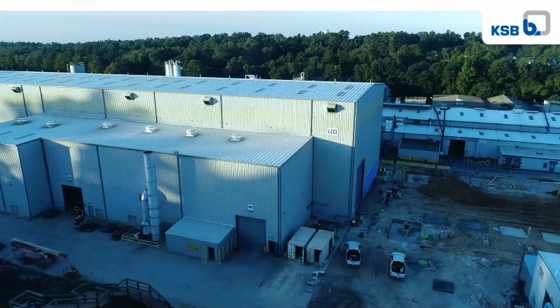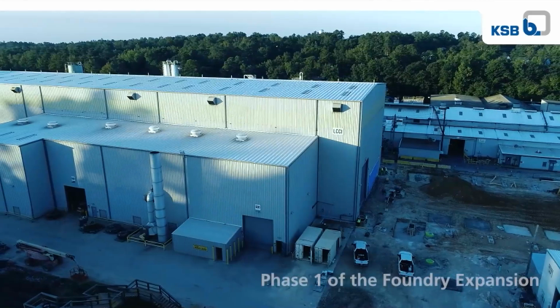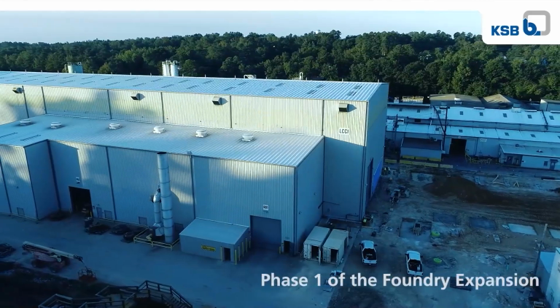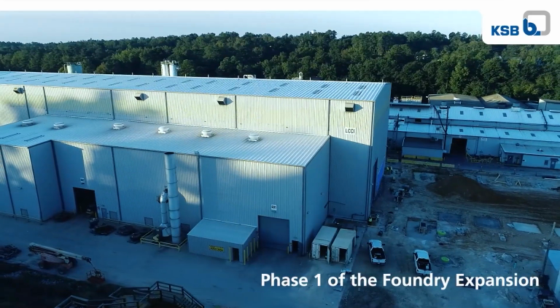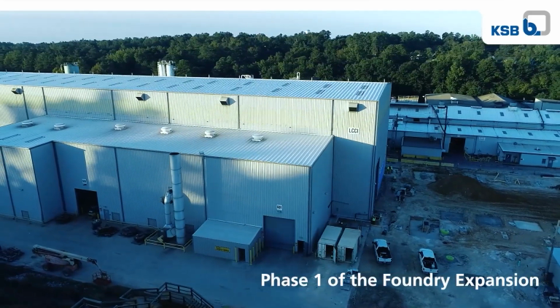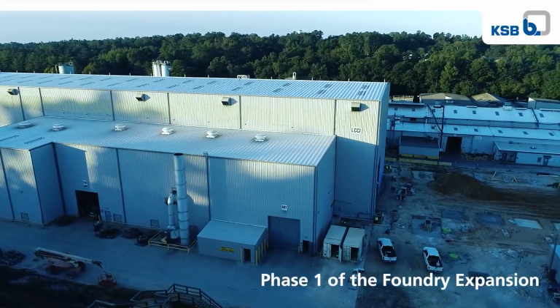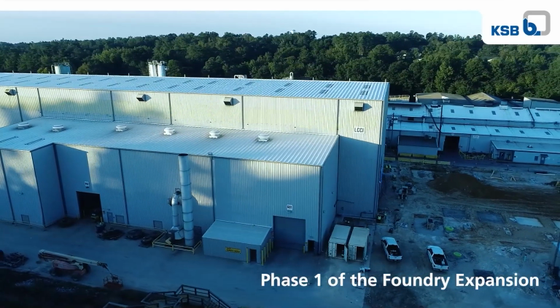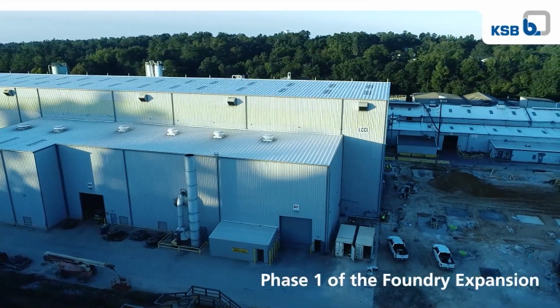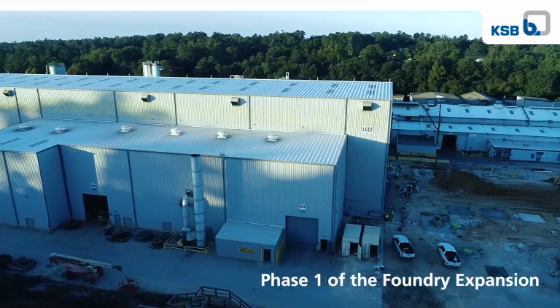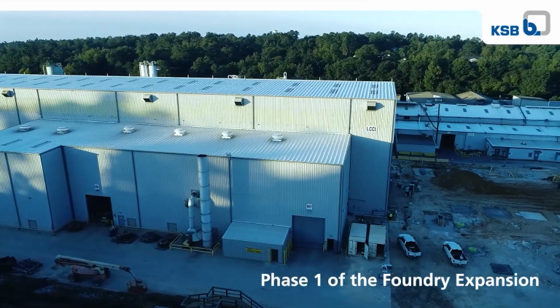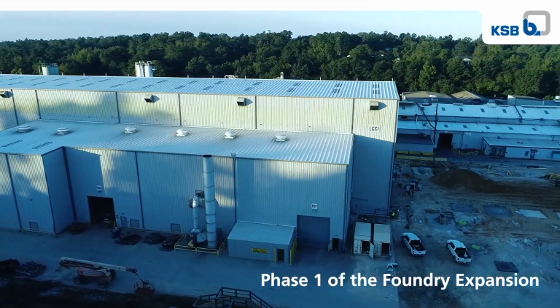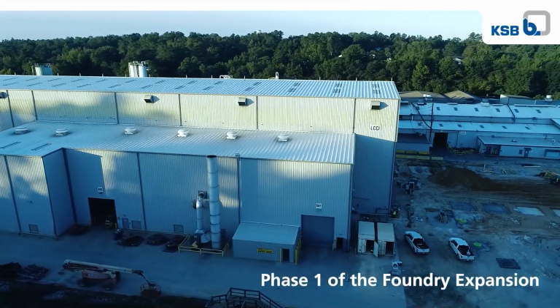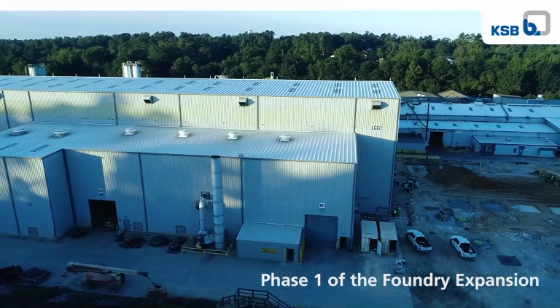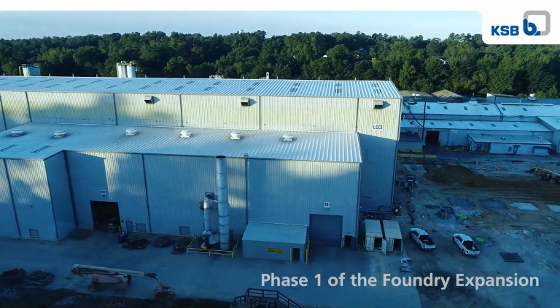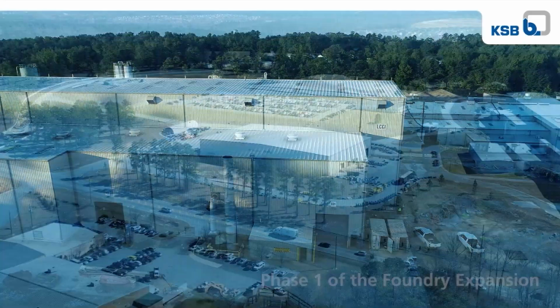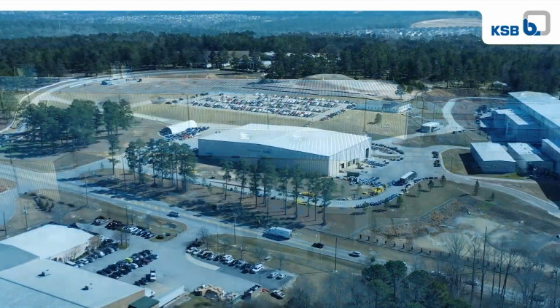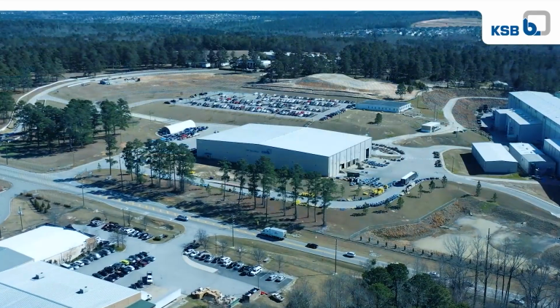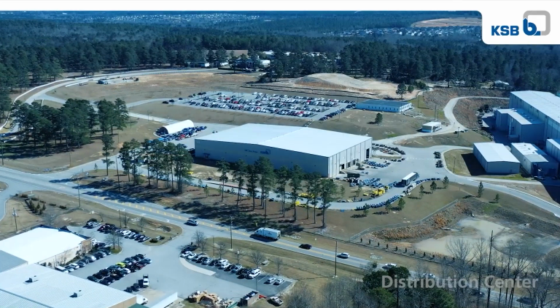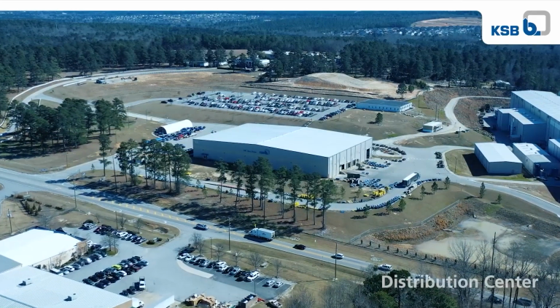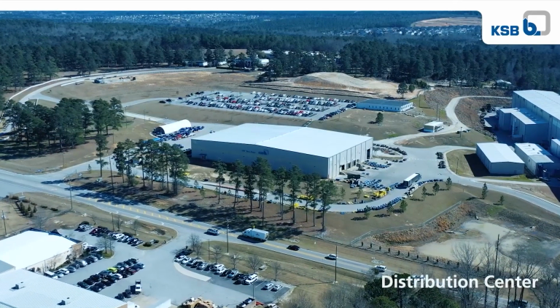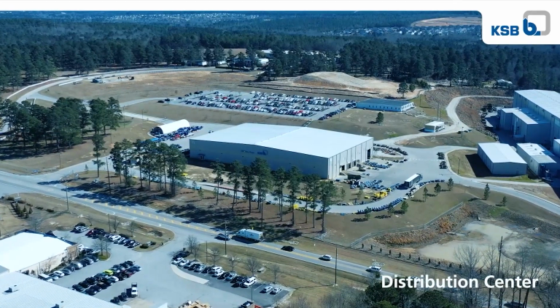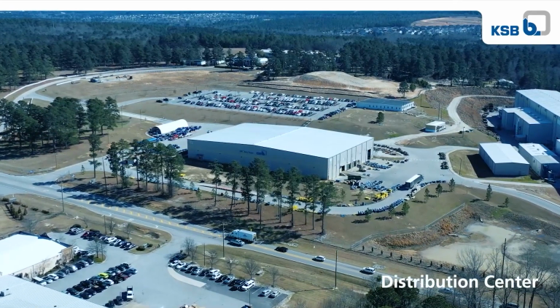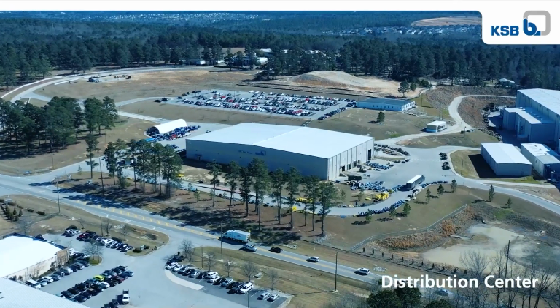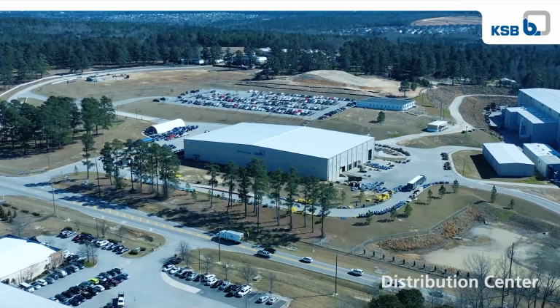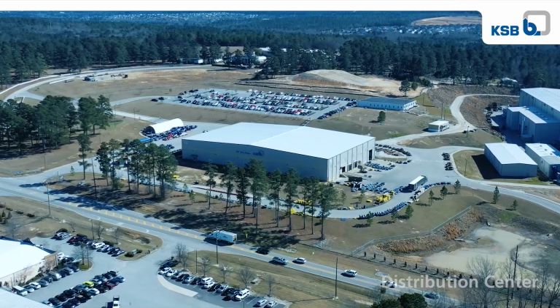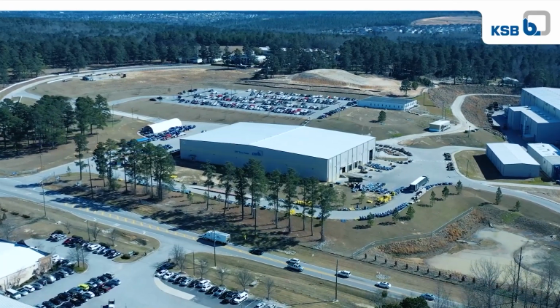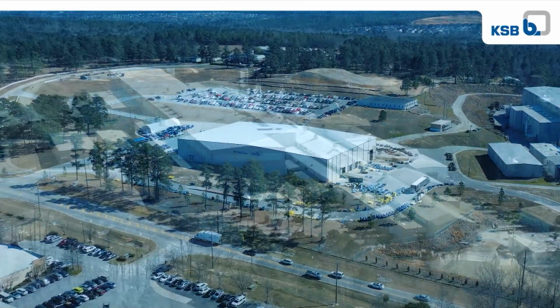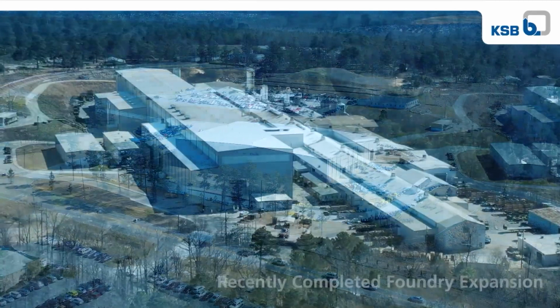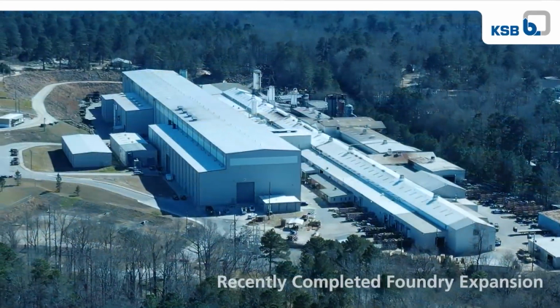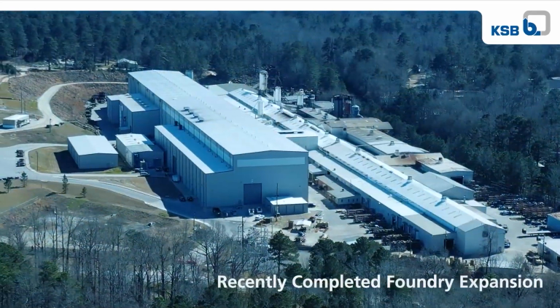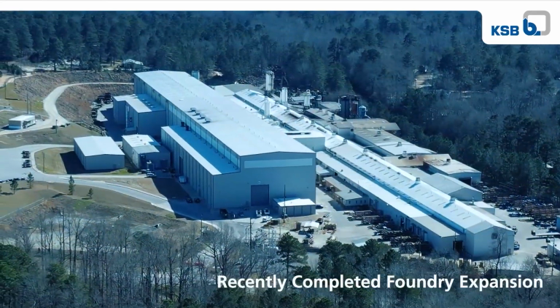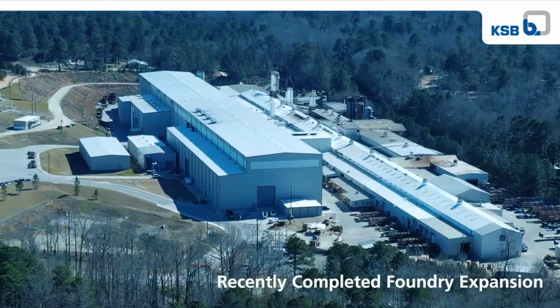The expansion started with a 58,000 square foot new foundry building, followed by a 59,000 square foot distribution center, and we just finished a 77,000 square foot extension to the foundry.